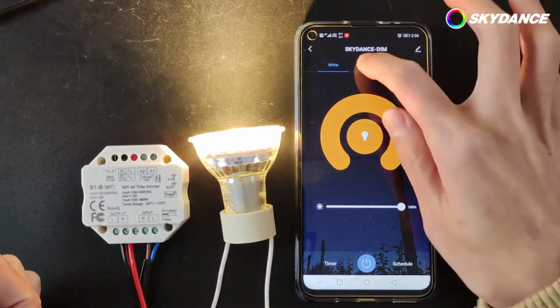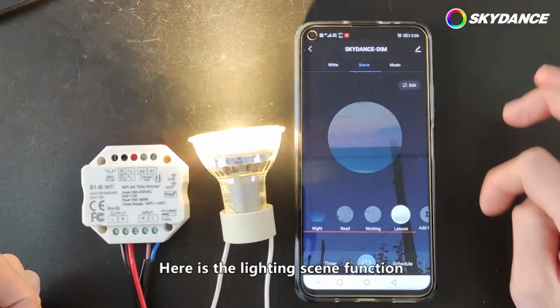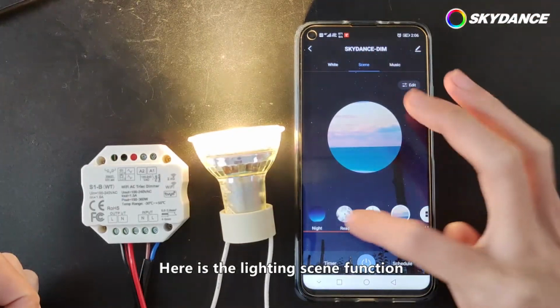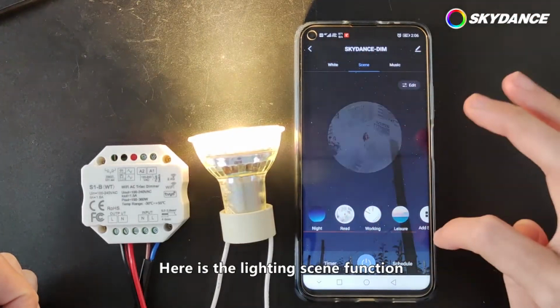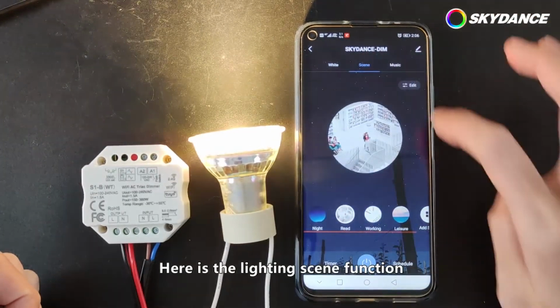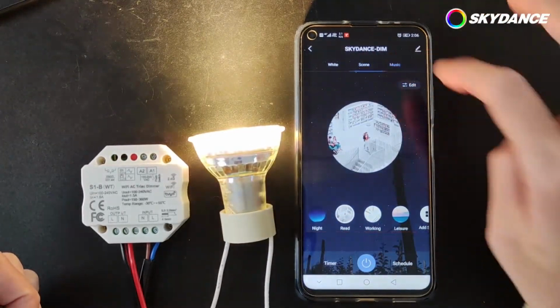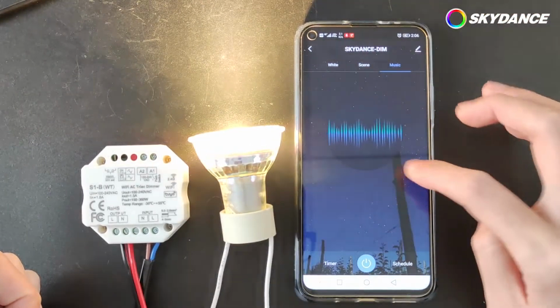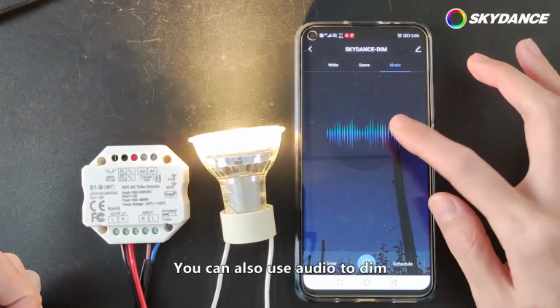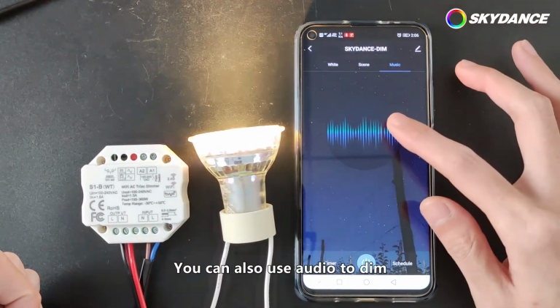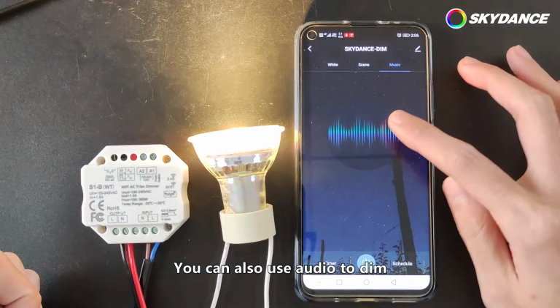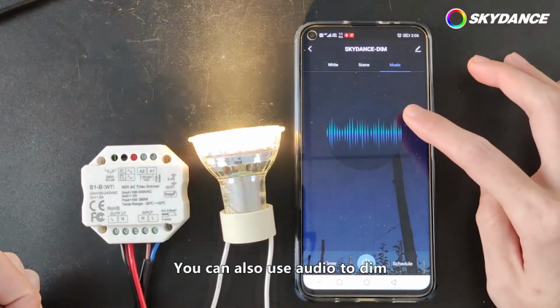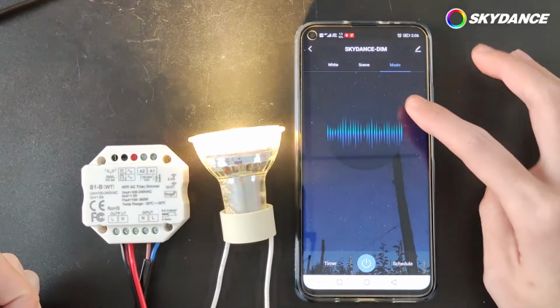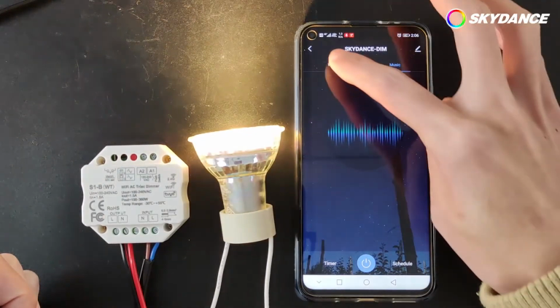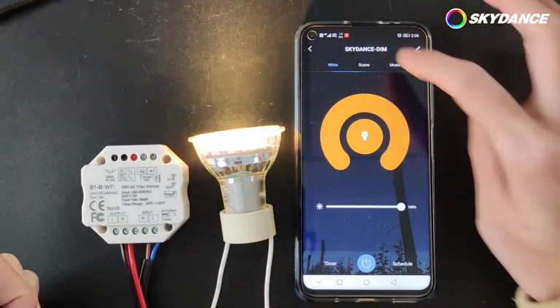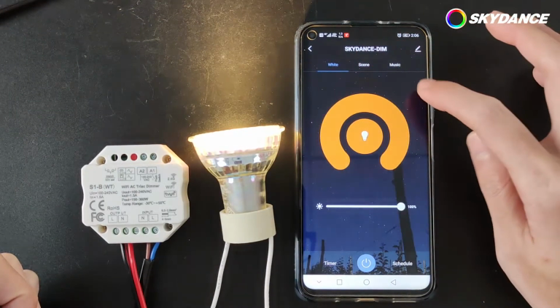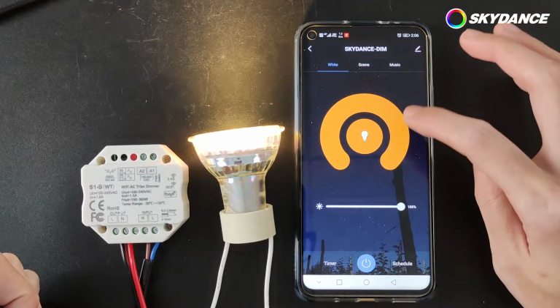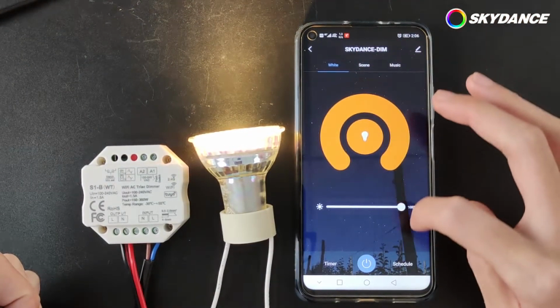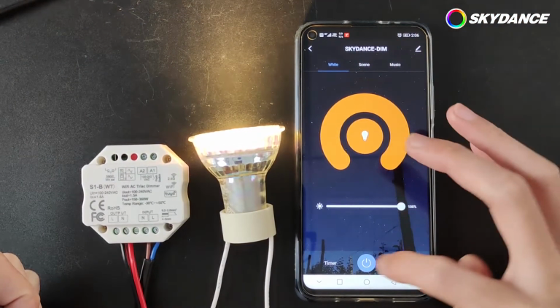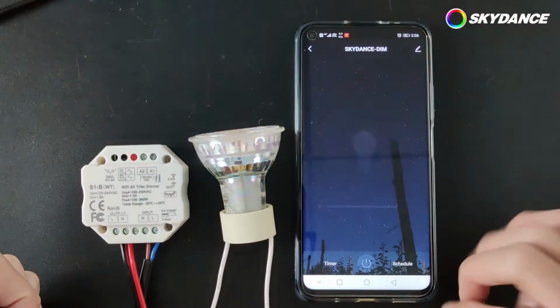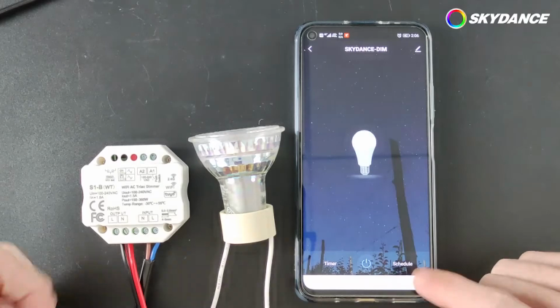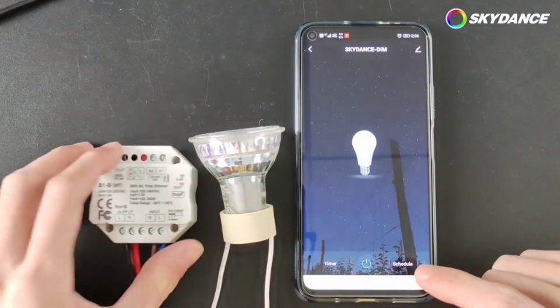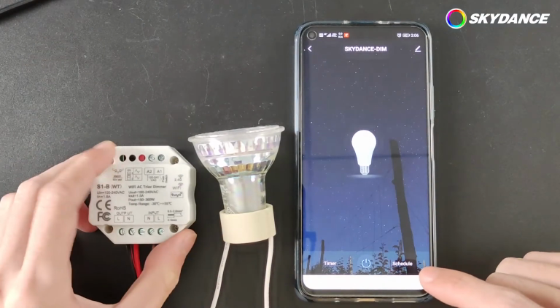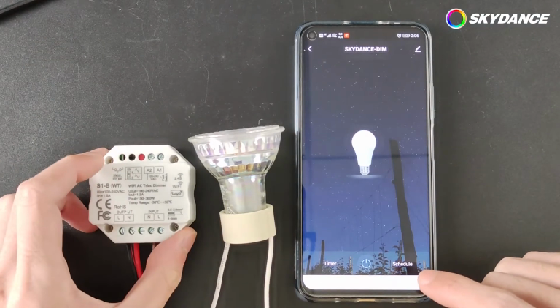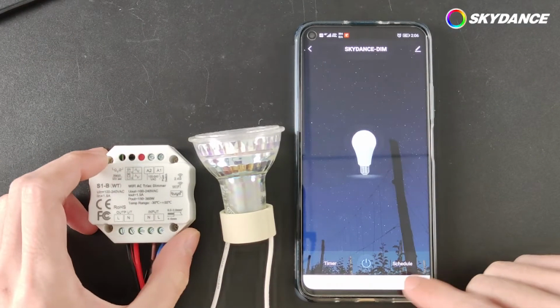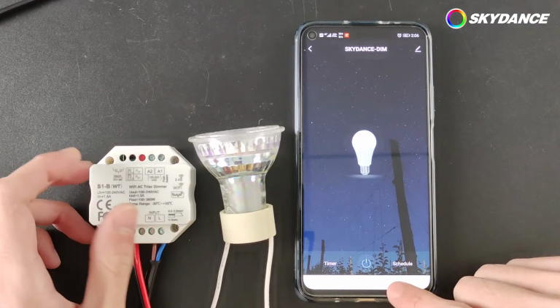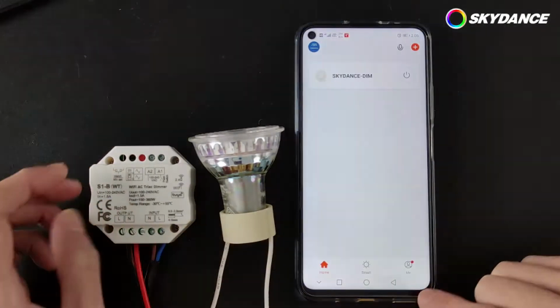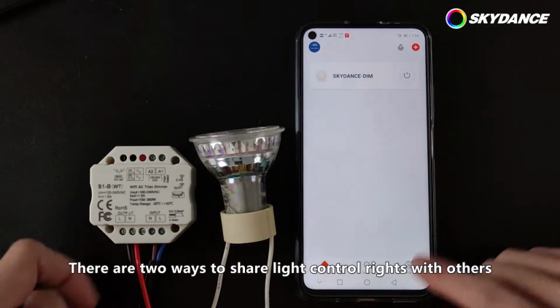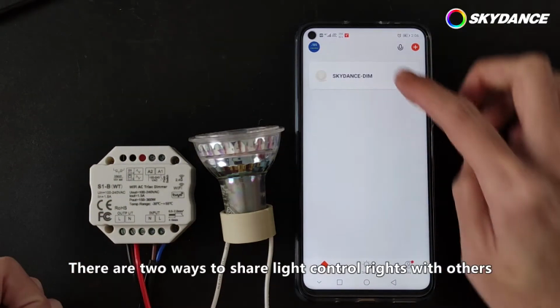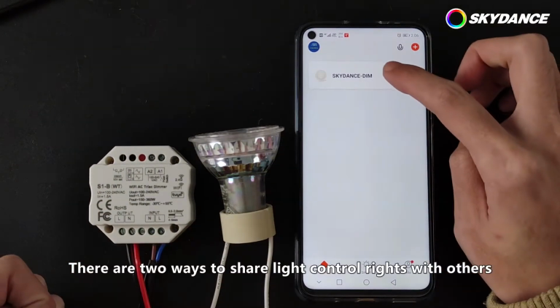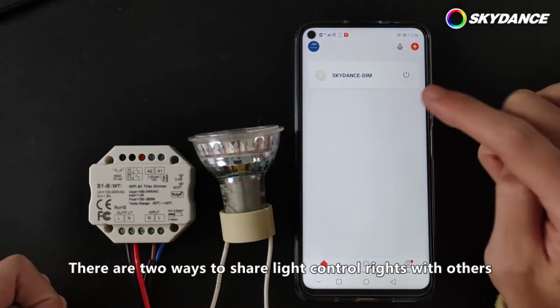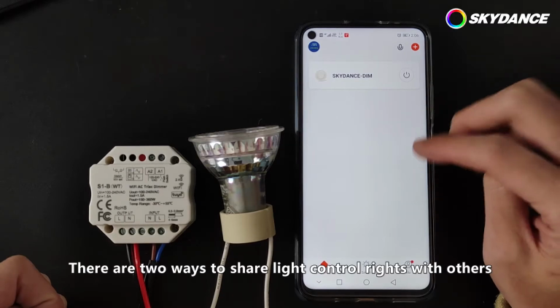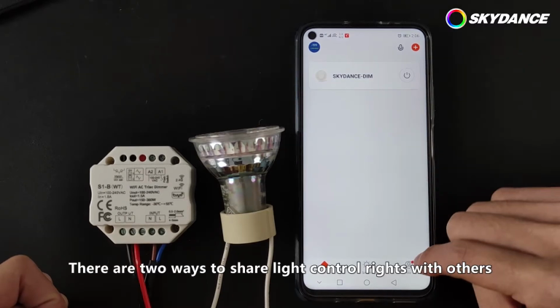Now you can adjust the brightness of the light through the Tuya Smart. Here is the lighting scene function. You can also use audio to dim.